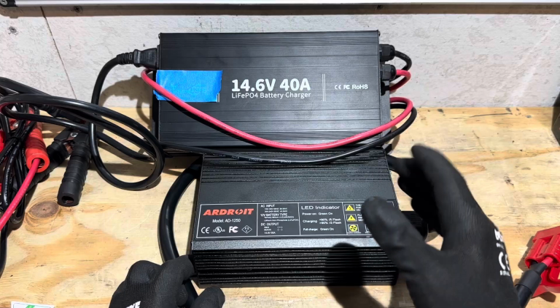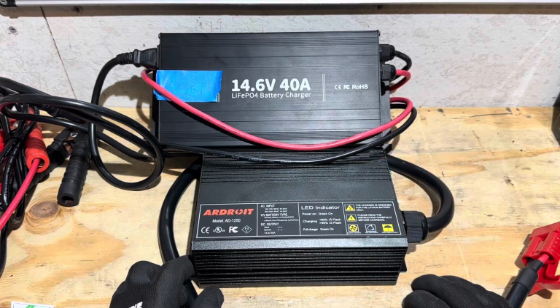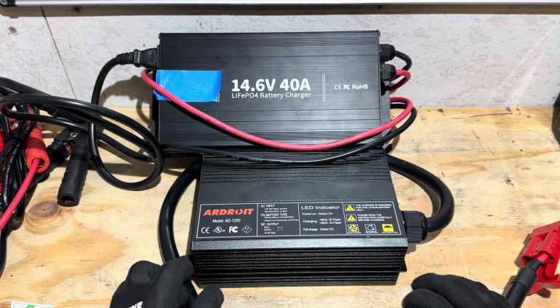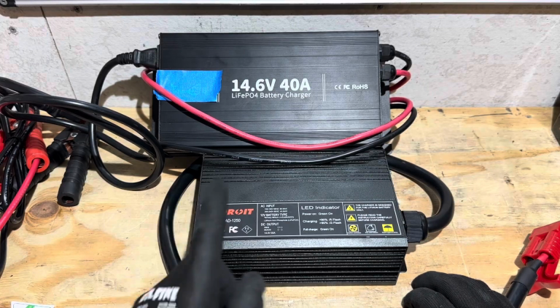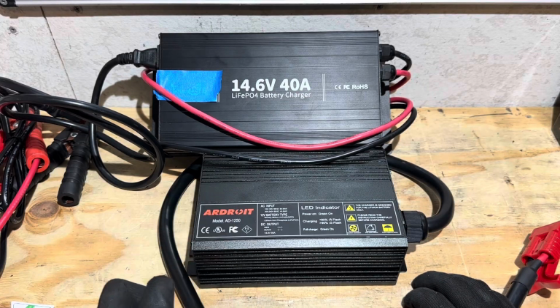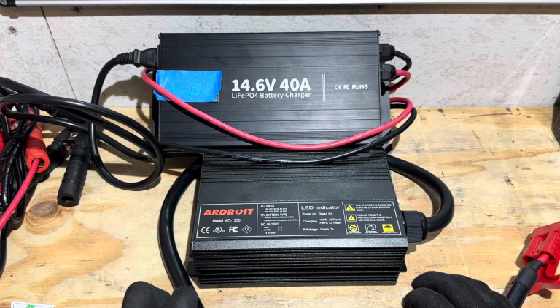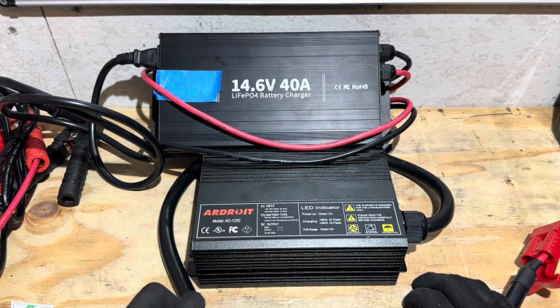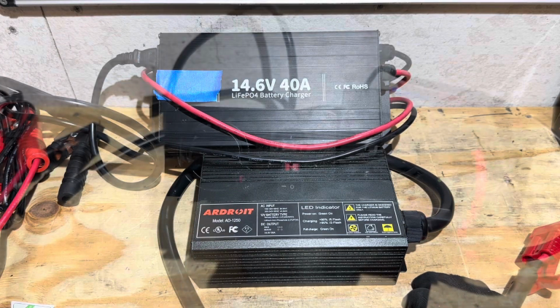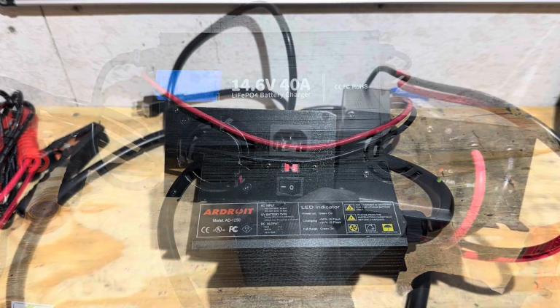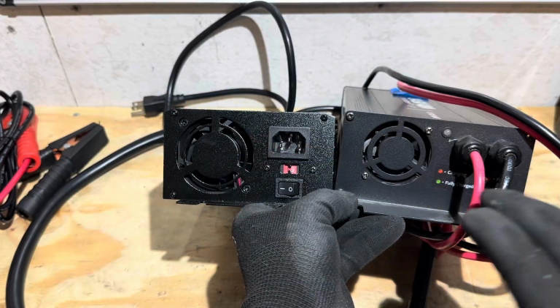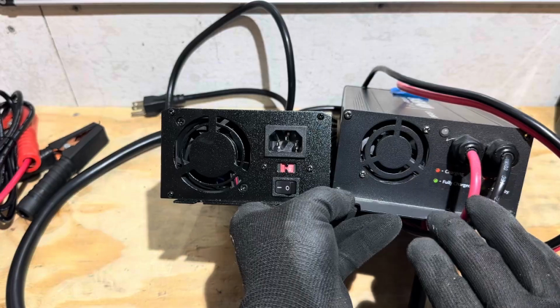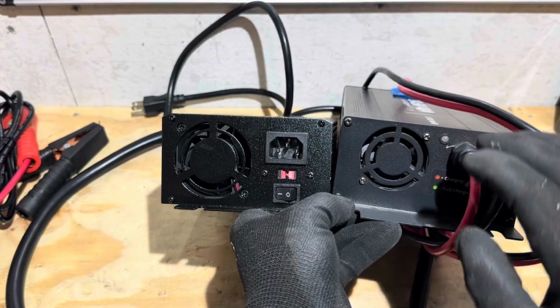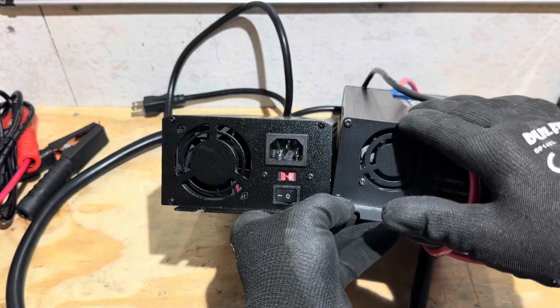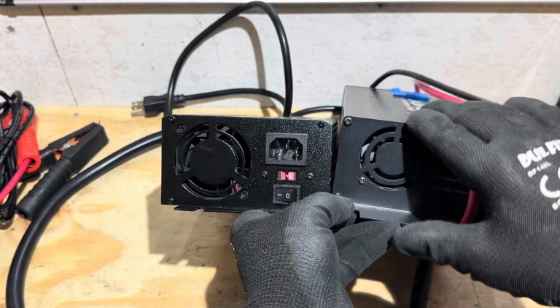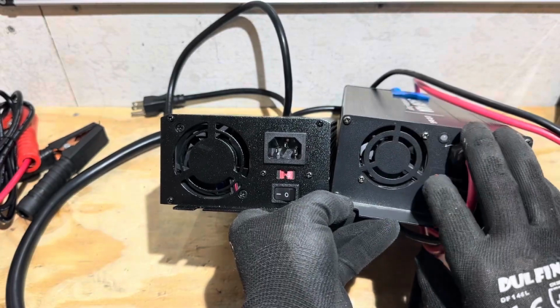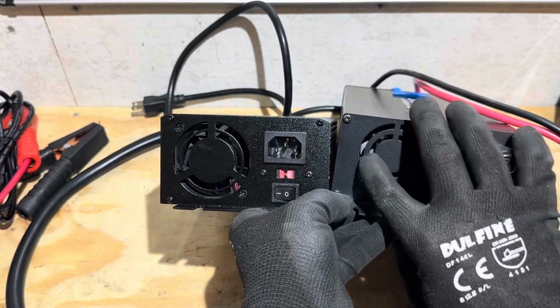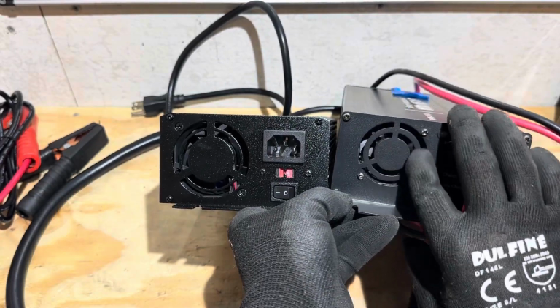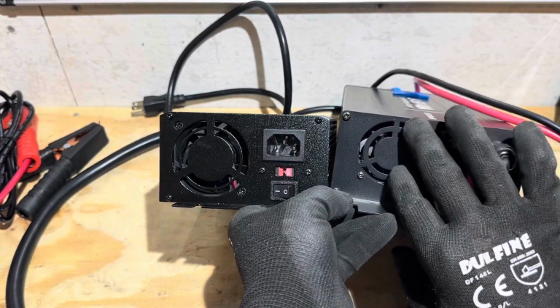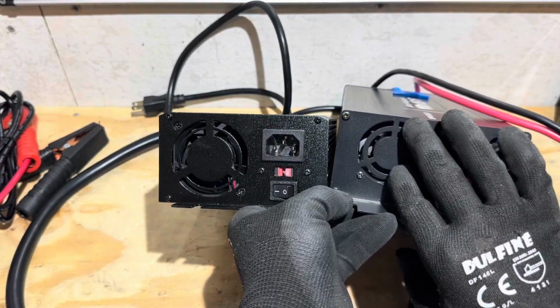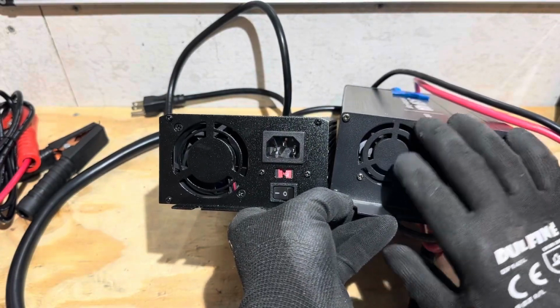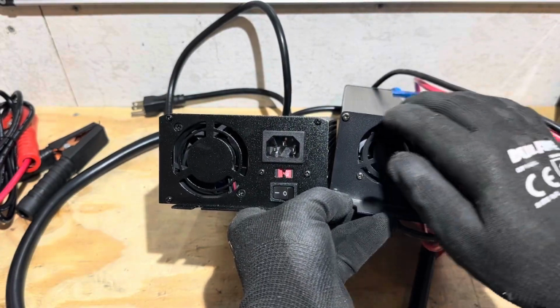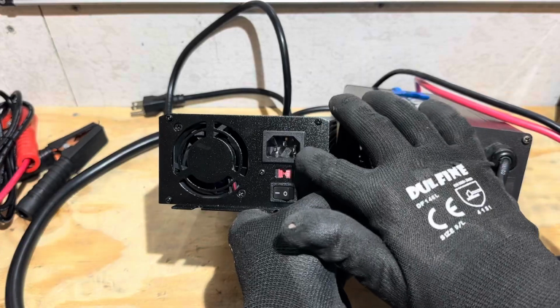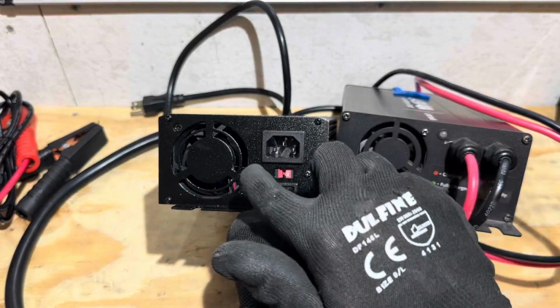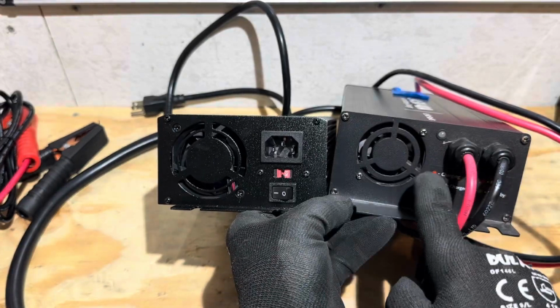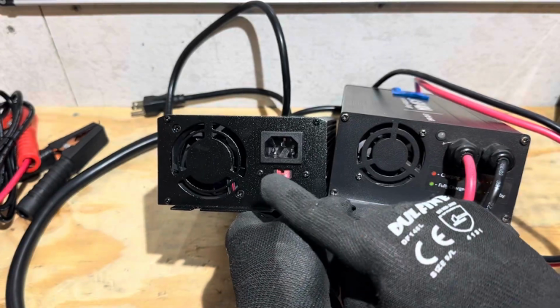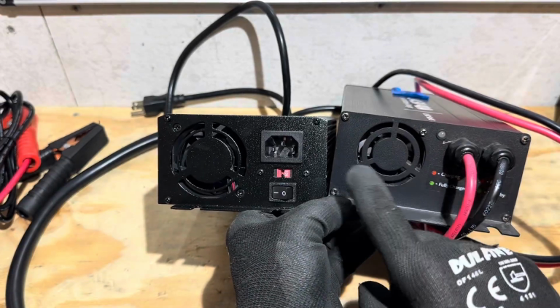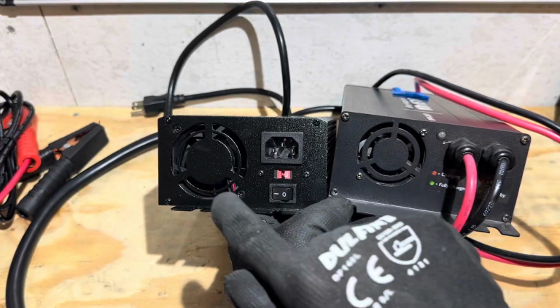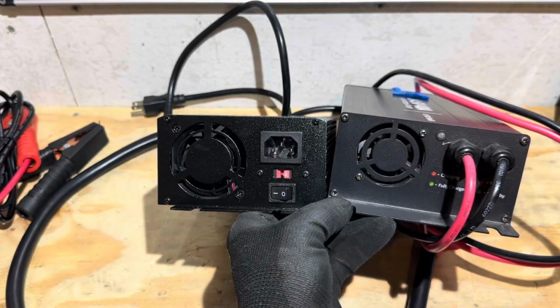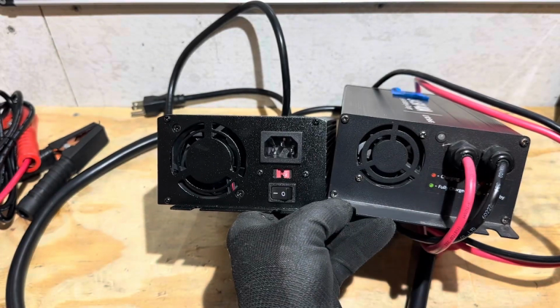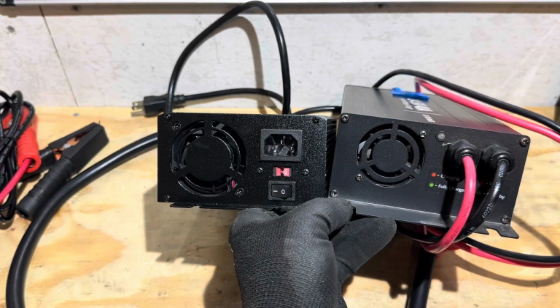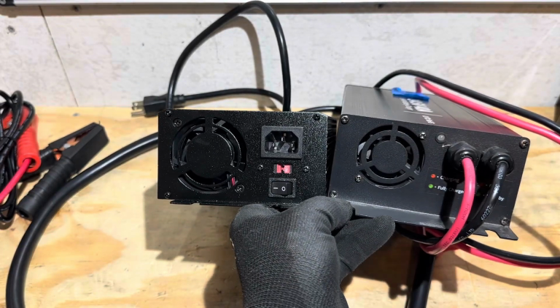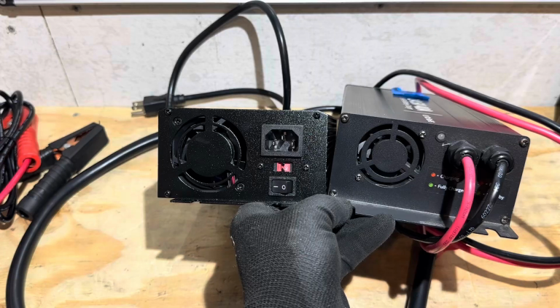In another comparison, looking at the 40-amp charger on the right versus the Ardroid 50, you can see how much larger the cooling fan opening is on the Ardroid — which is notable given that it's a smaller overall unit but still moves more air.